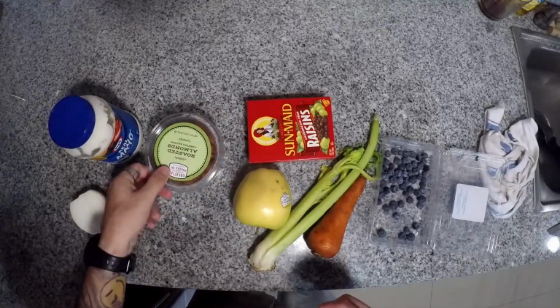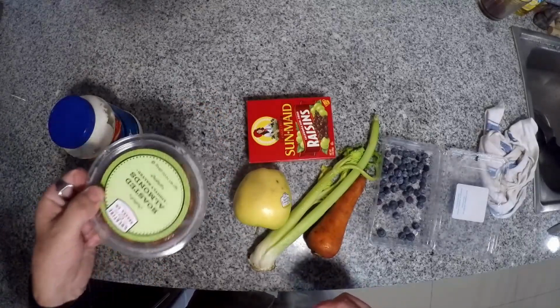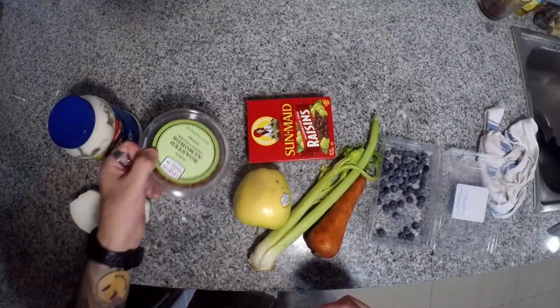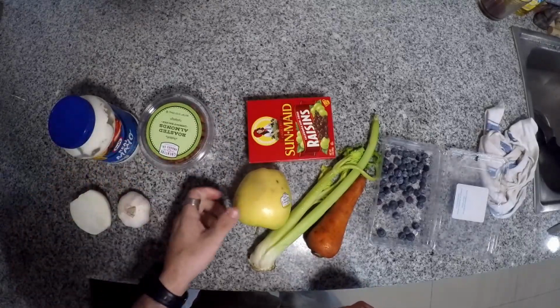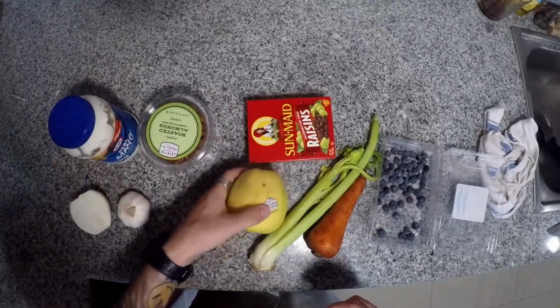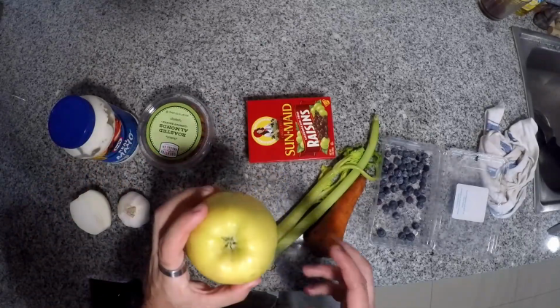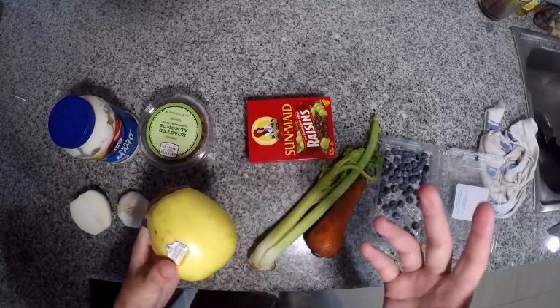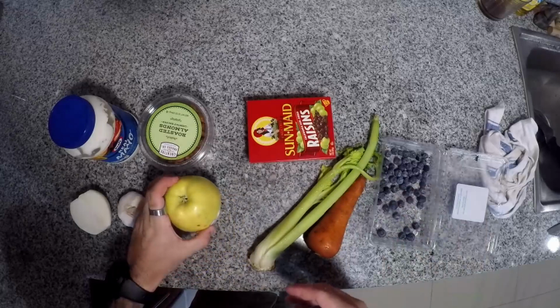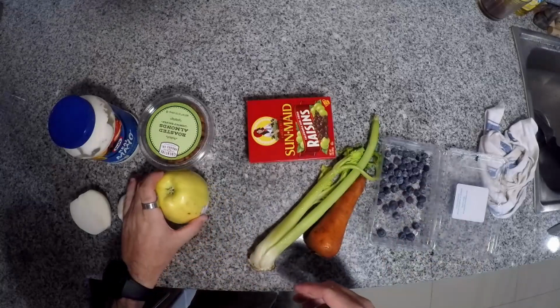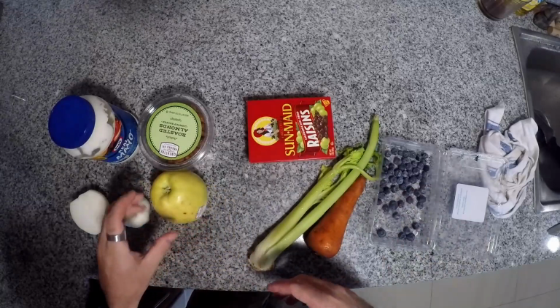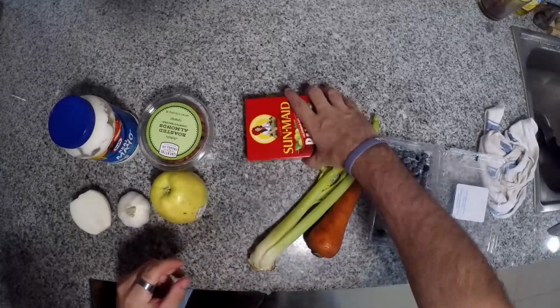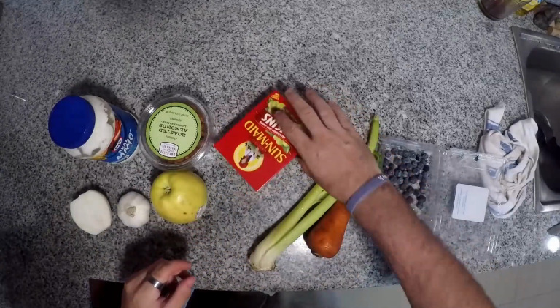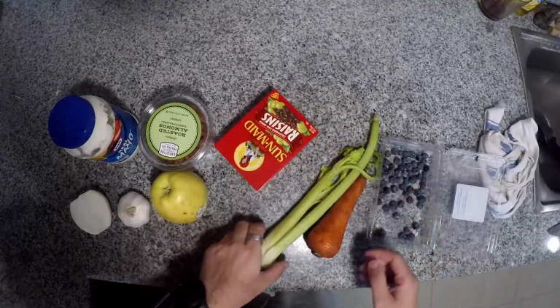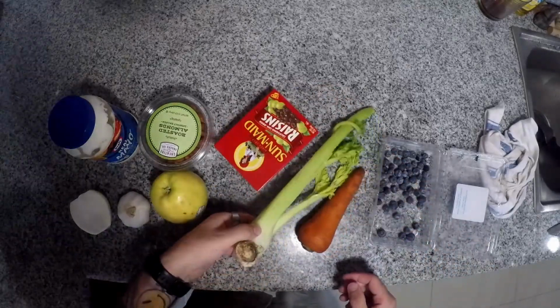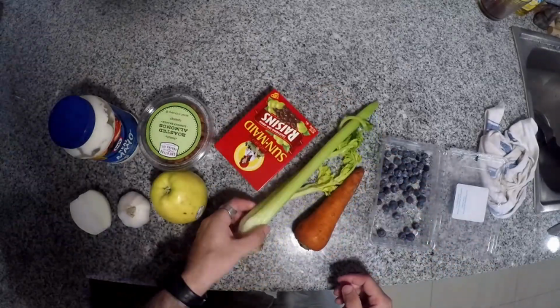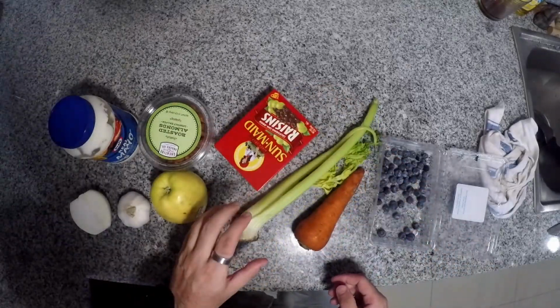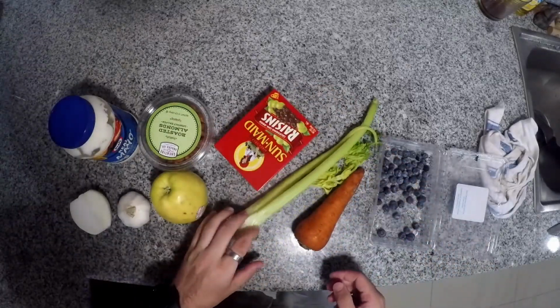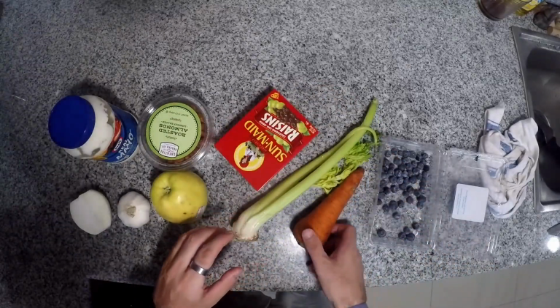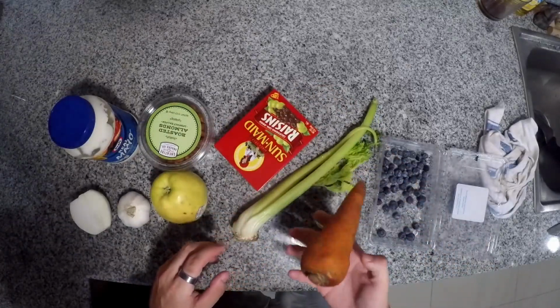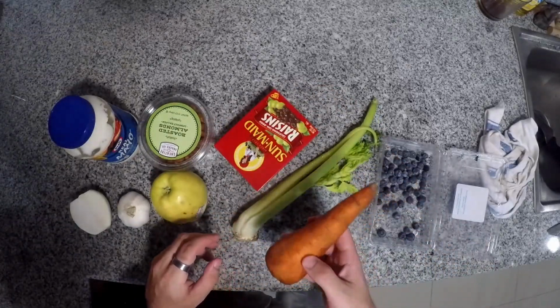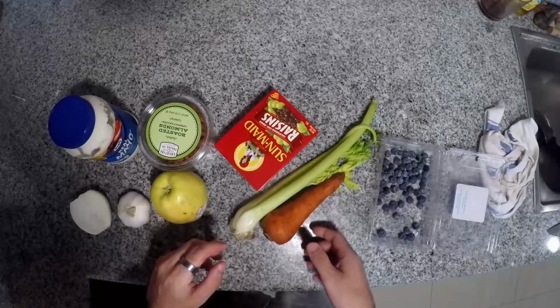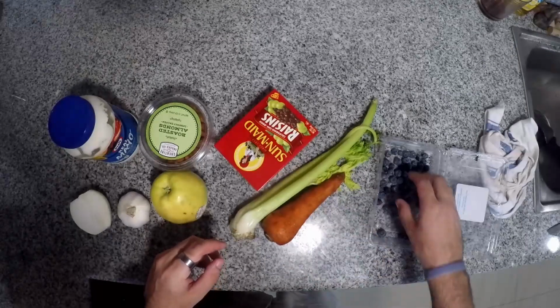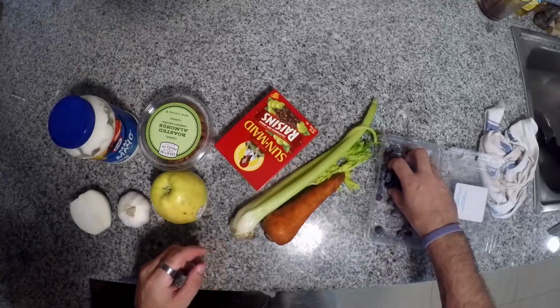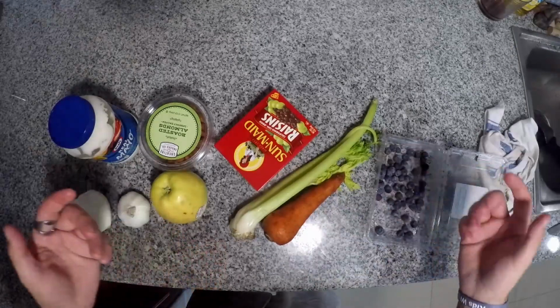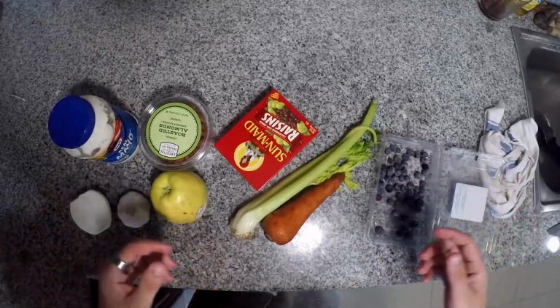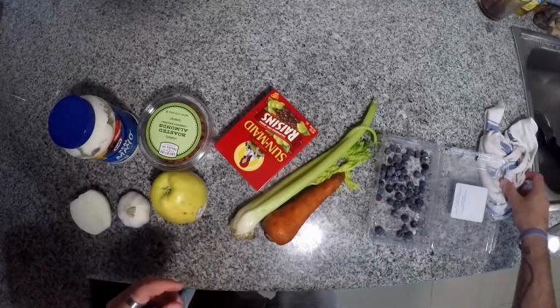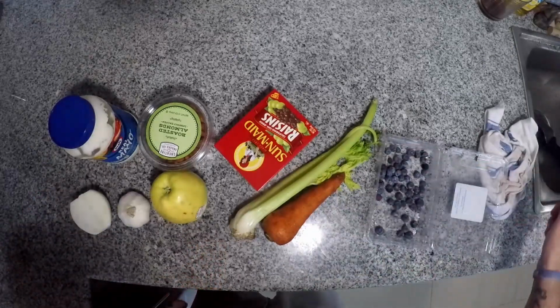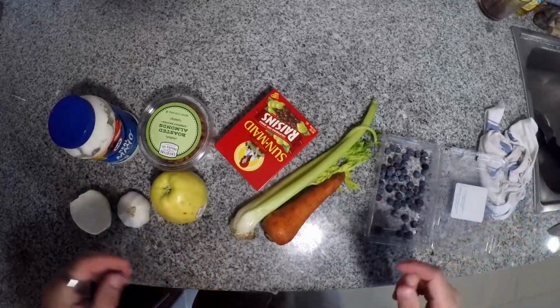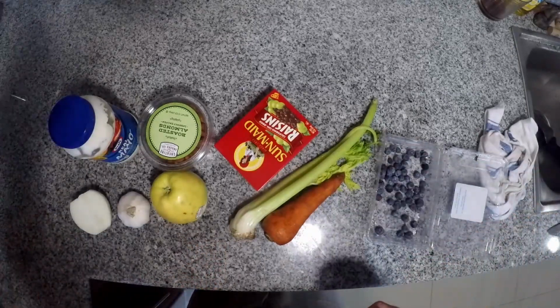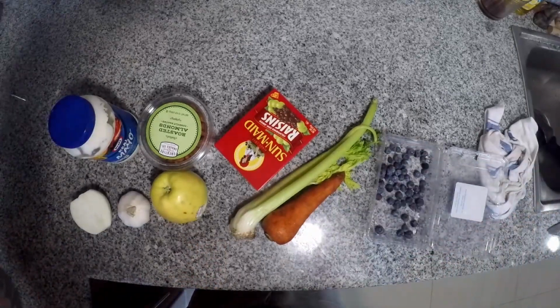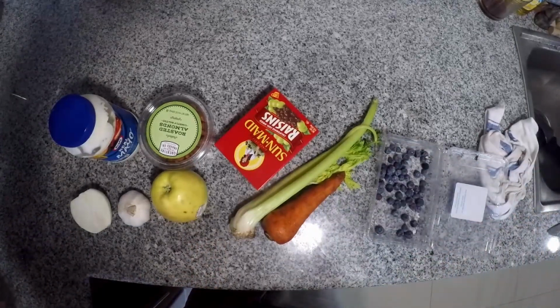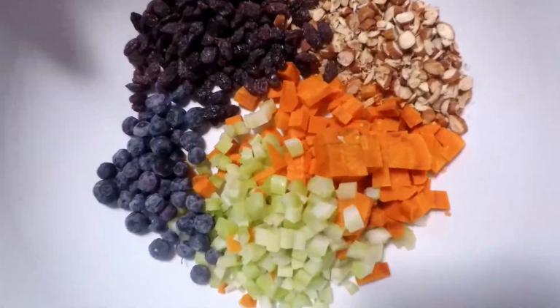We've got roasted almonds — we're going to chop those up. We've got an apple — we're going to dice that up and put it in there. Got some raisins, a little bit of celery, a carrot, and some blueberries that need to be used up. So I'm going to go and get these things ready.